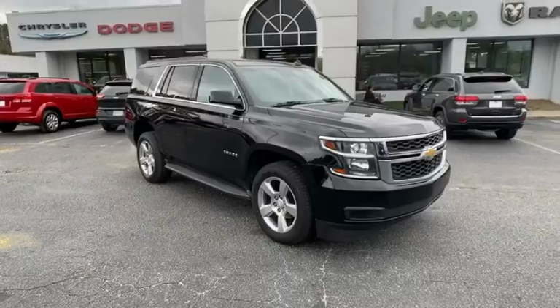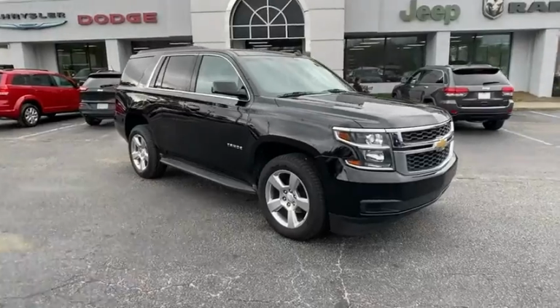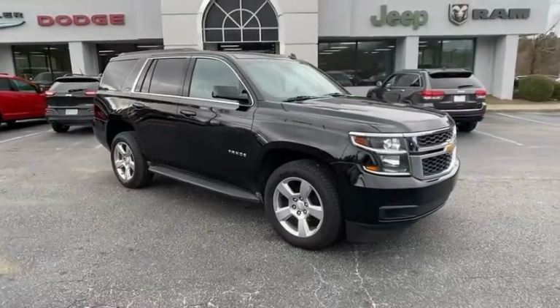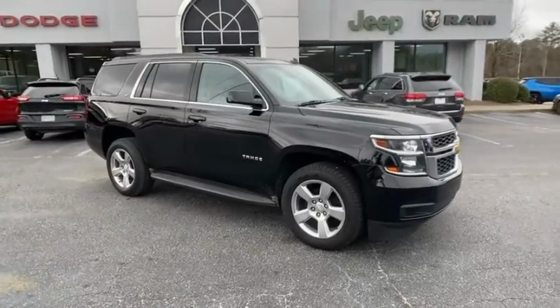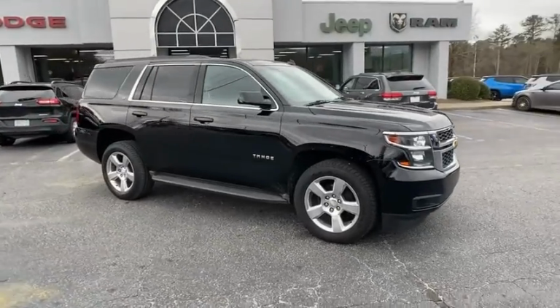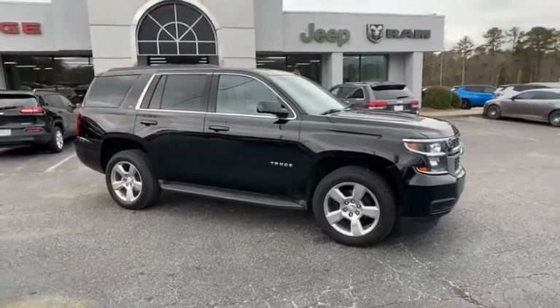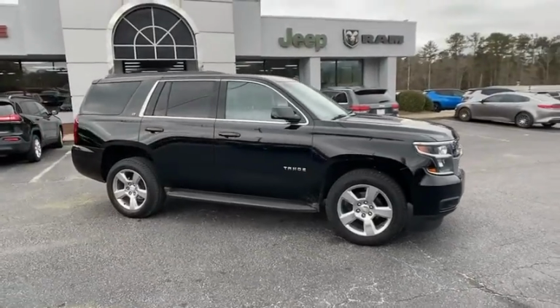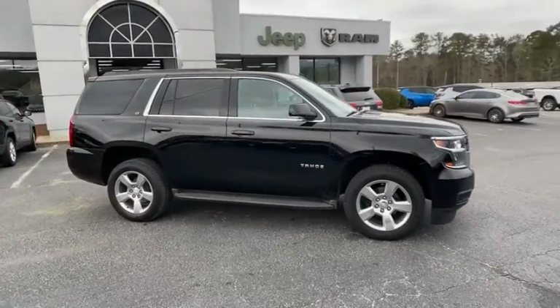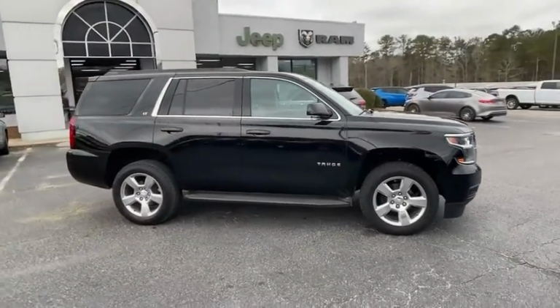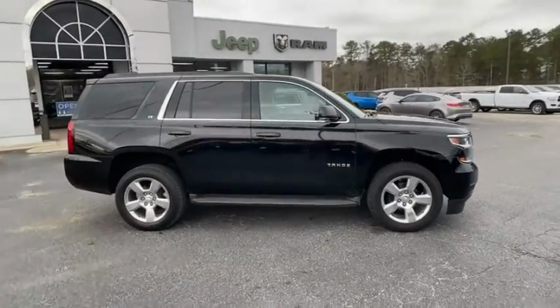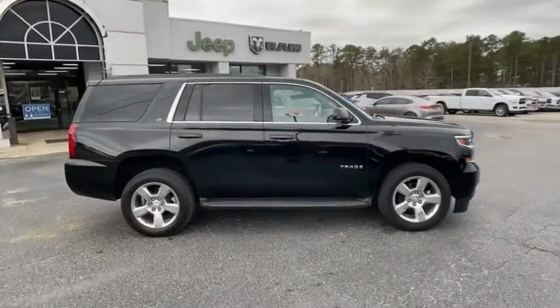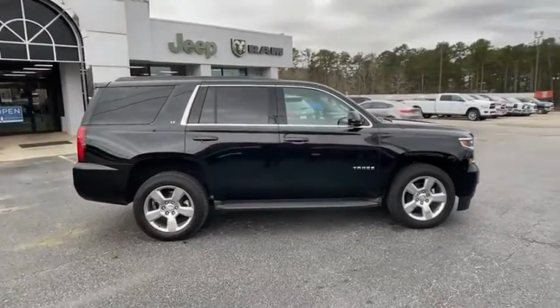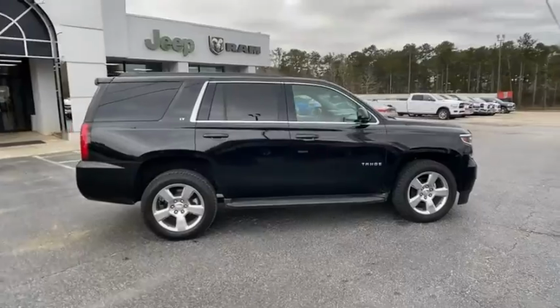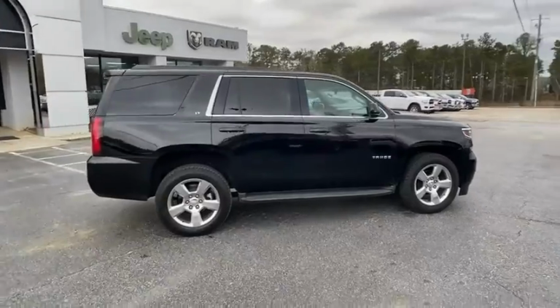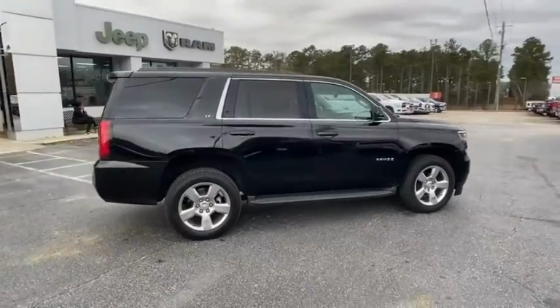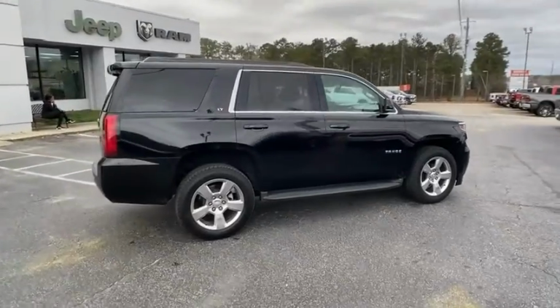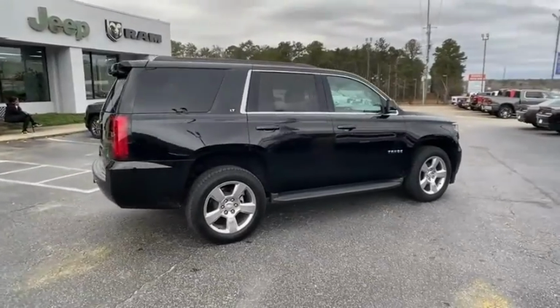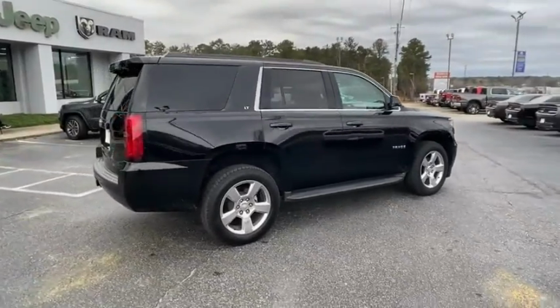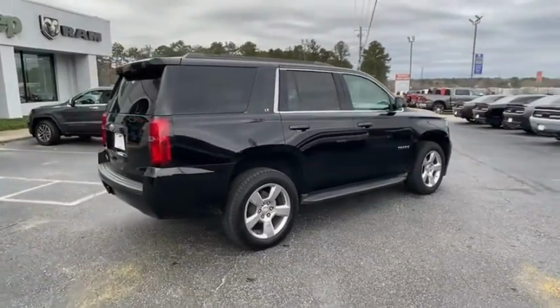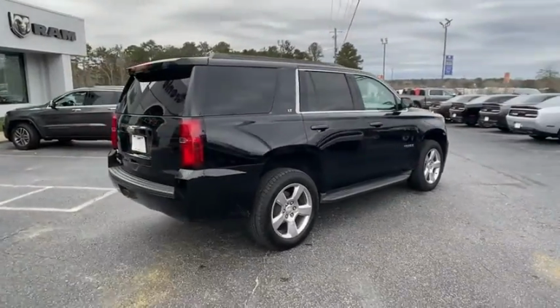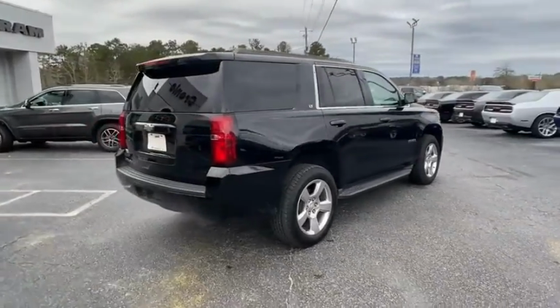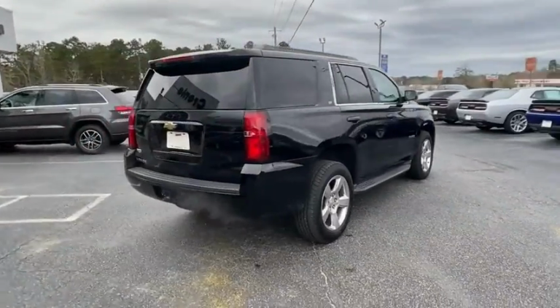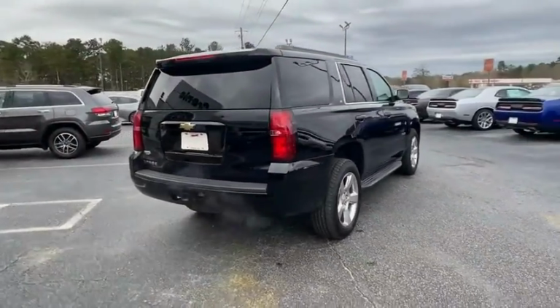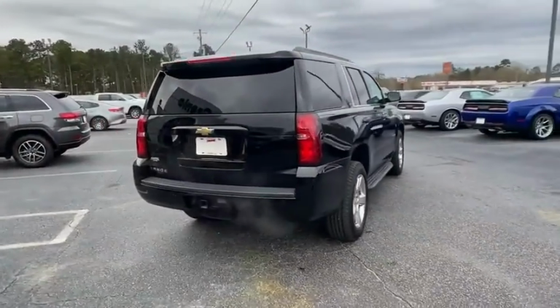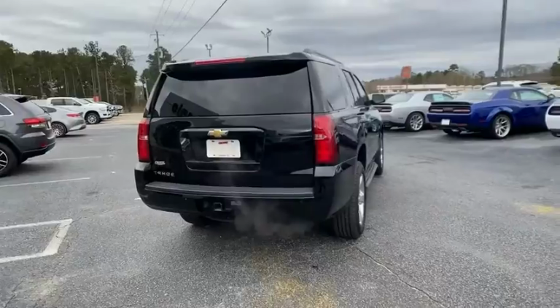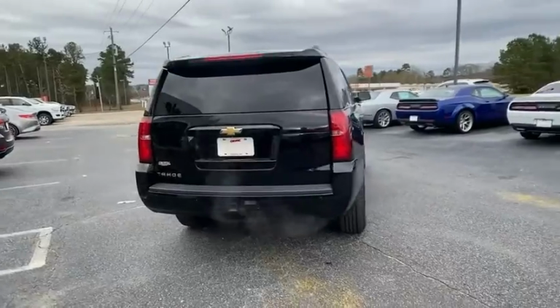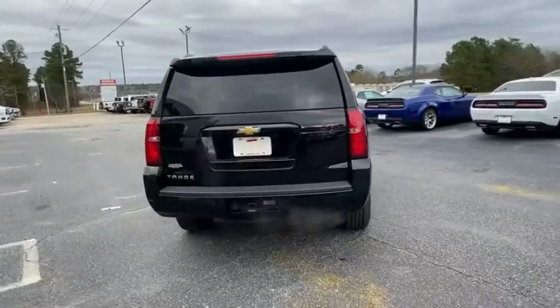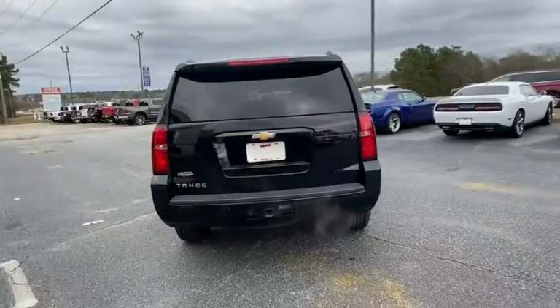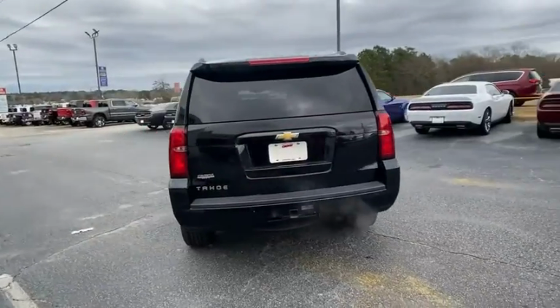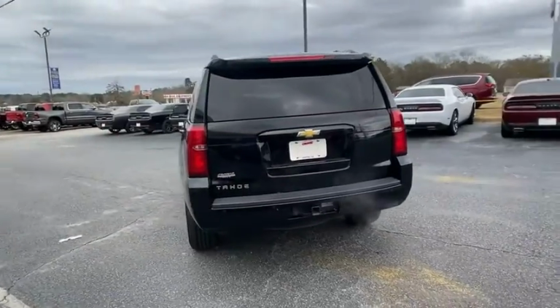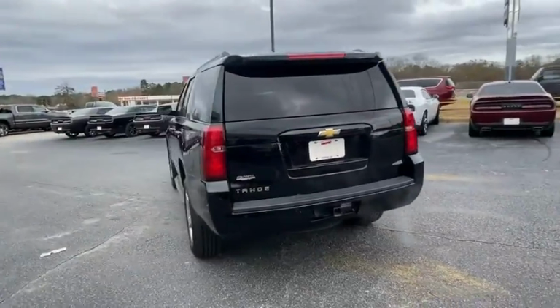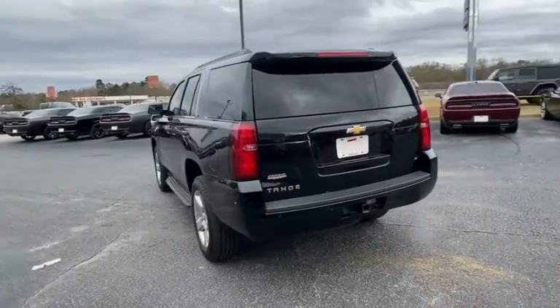Stop by and take a look at the 2015 Chevrolet Tahoe. Tahoe has been the best-selling sports utility vehicle, accounting annually for more than 25% of all full-size SUV registrations in the United States.